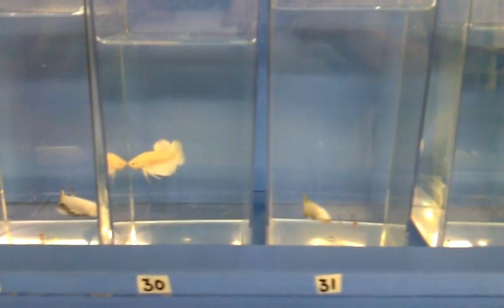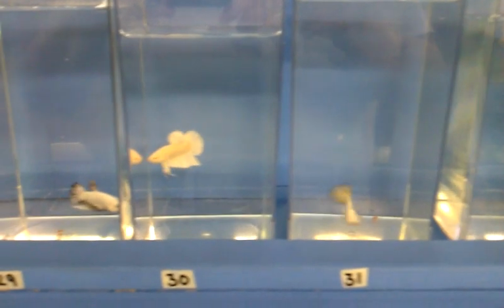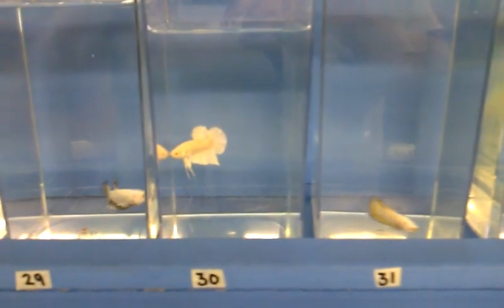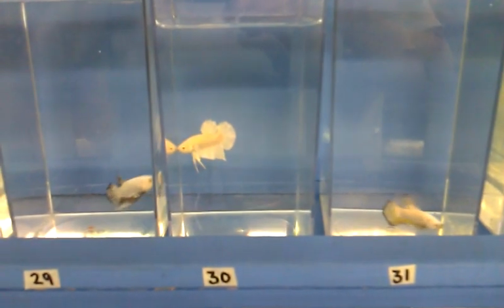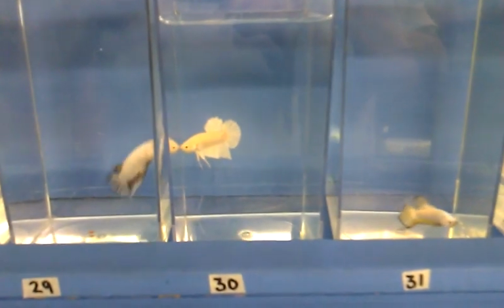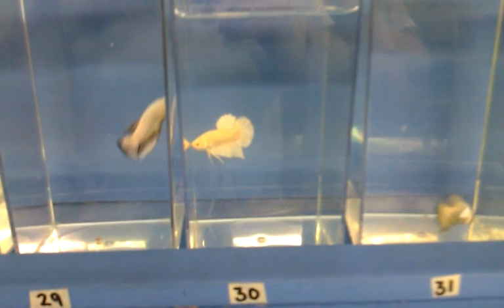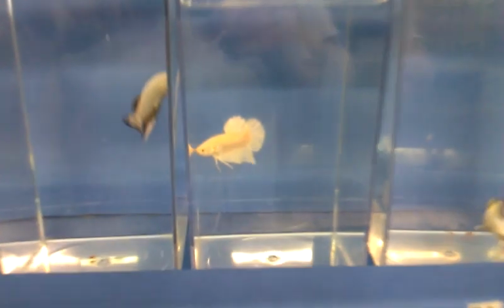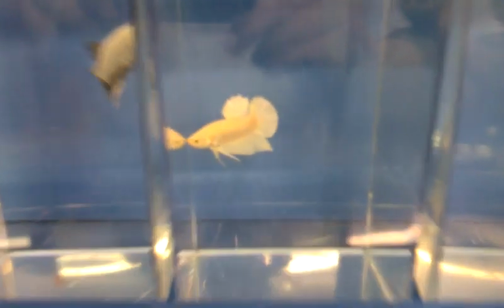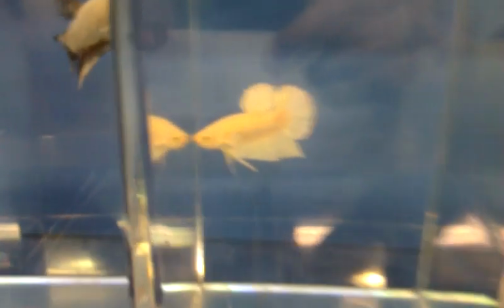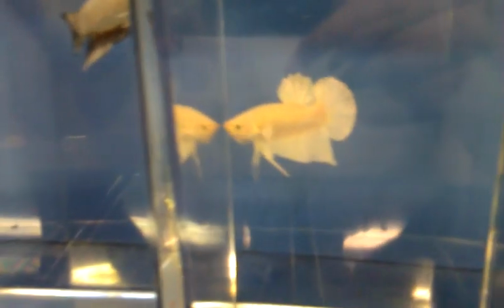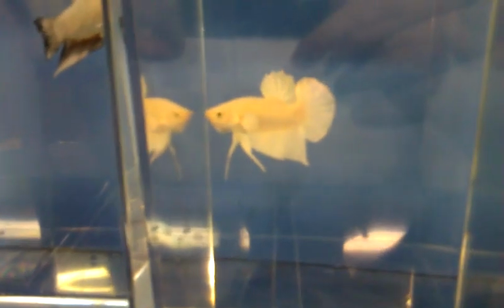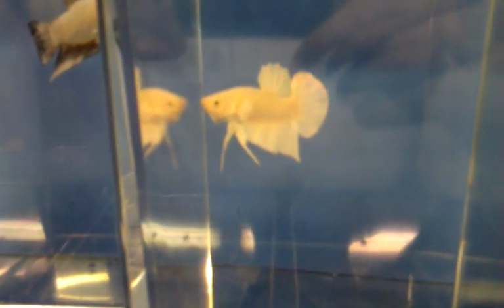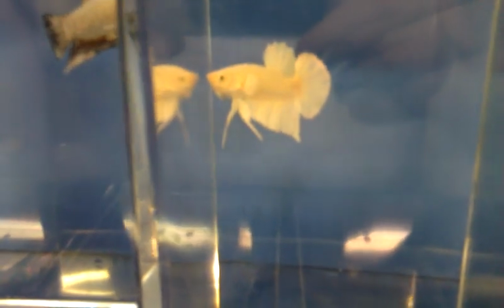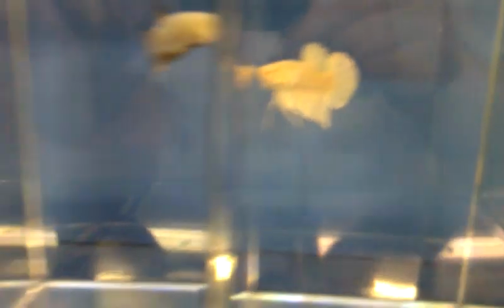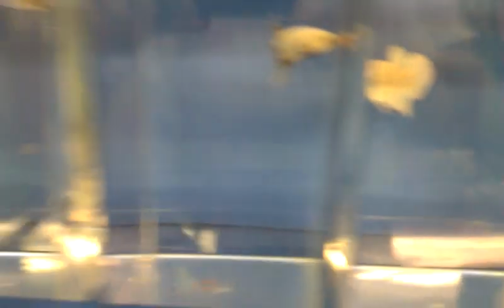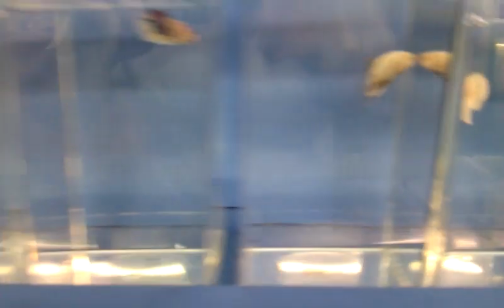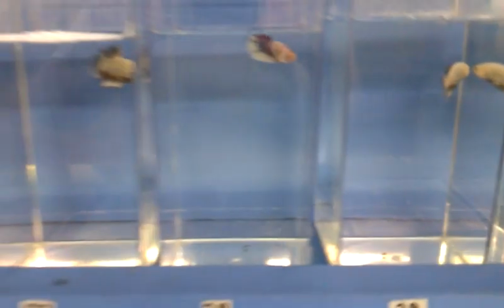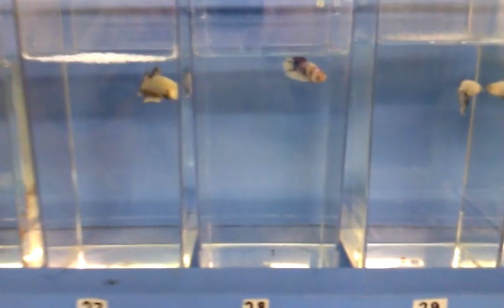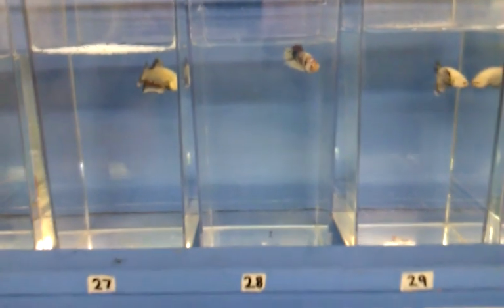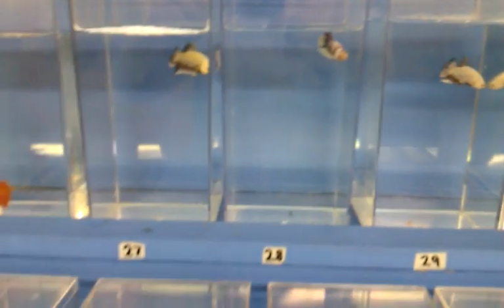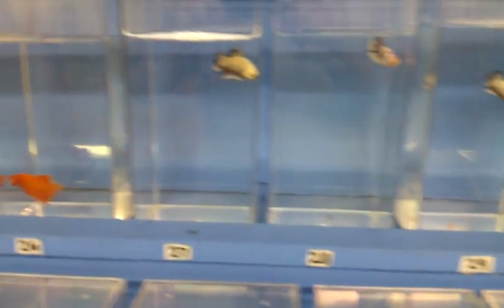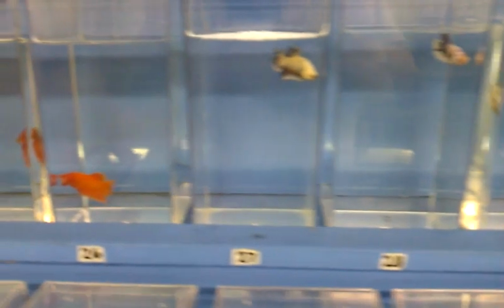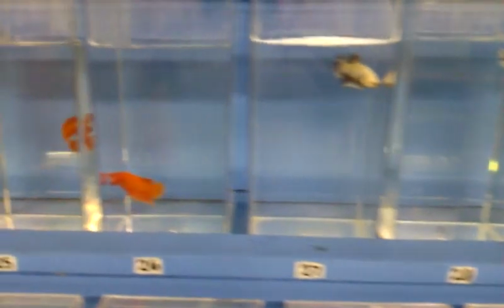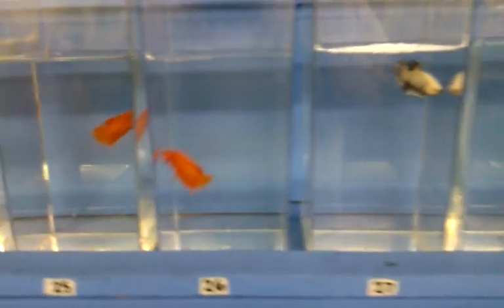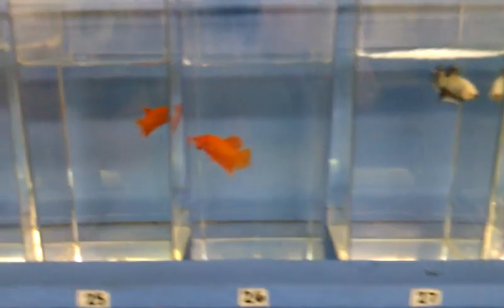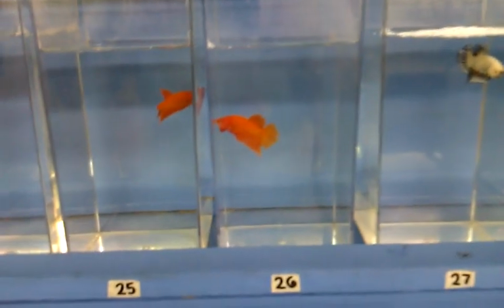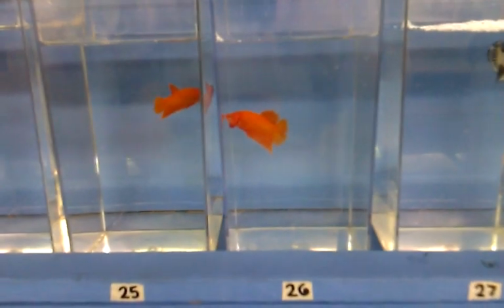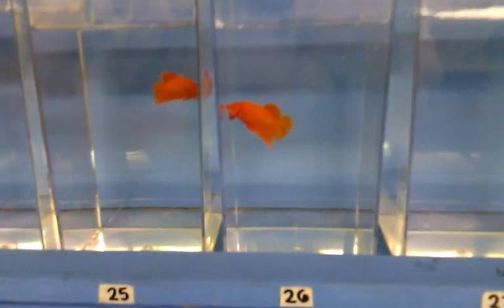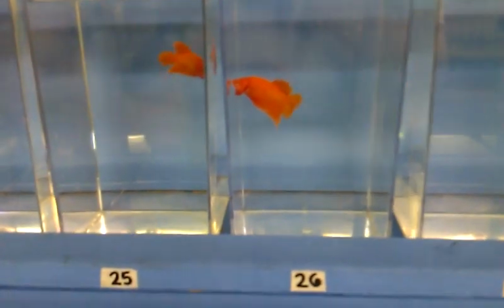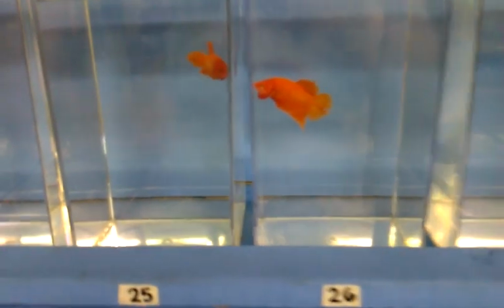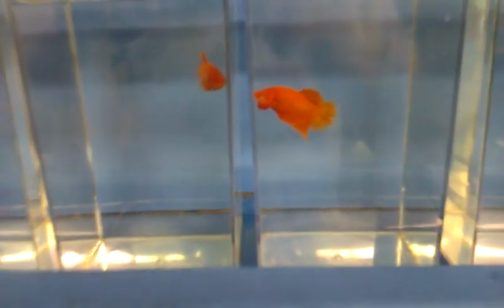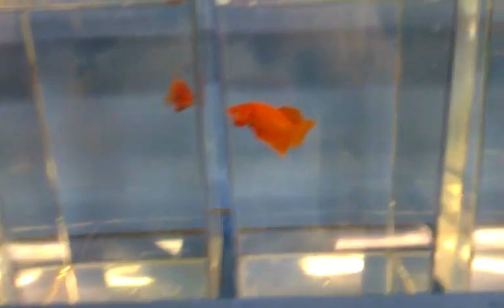Another real nice full white, number 30. Orange again, hair orange.